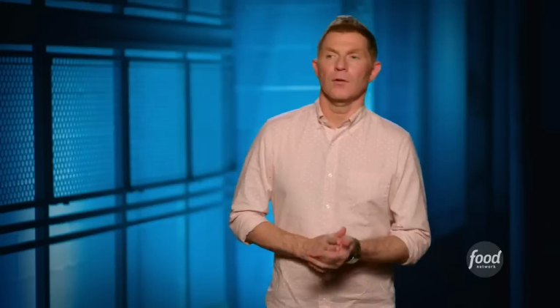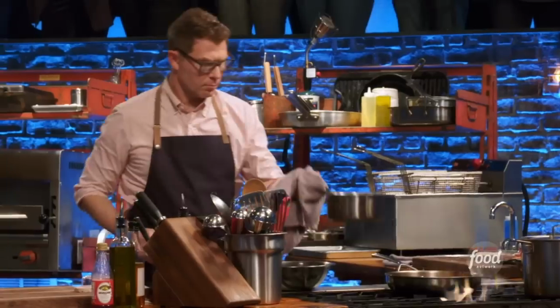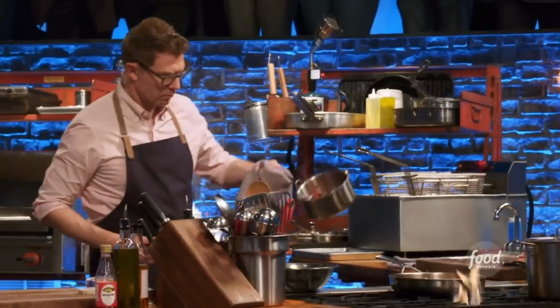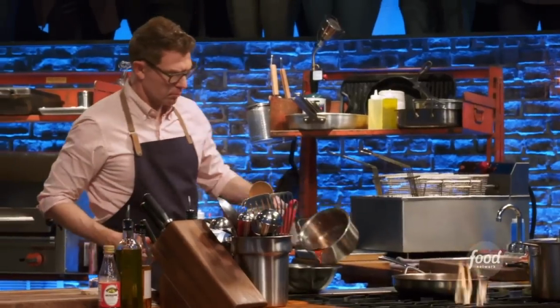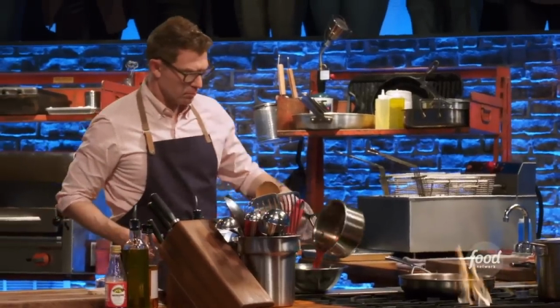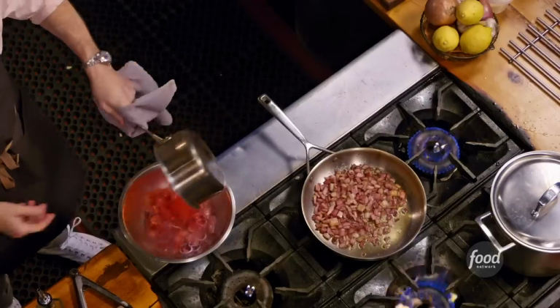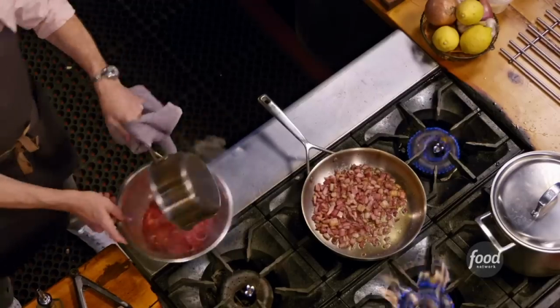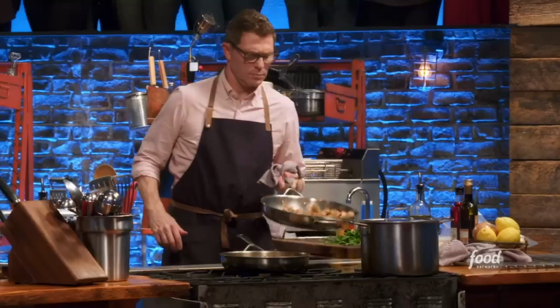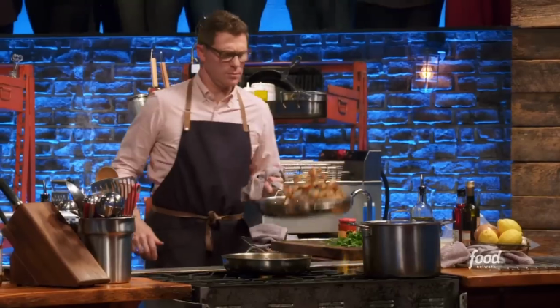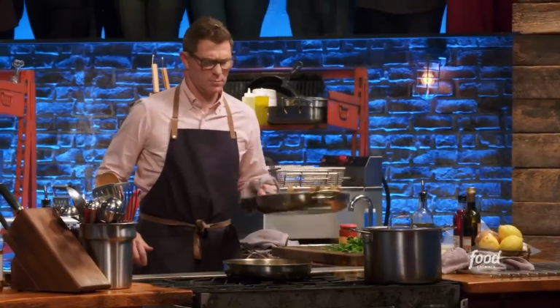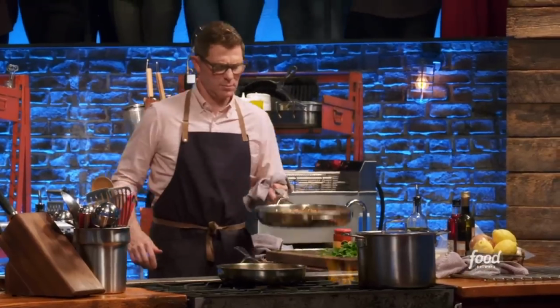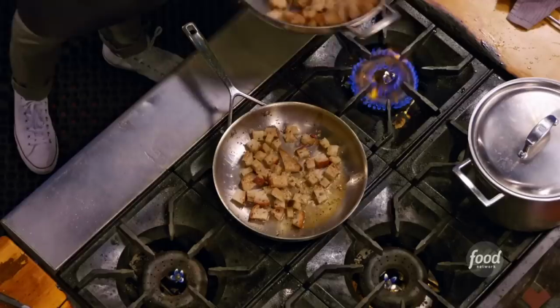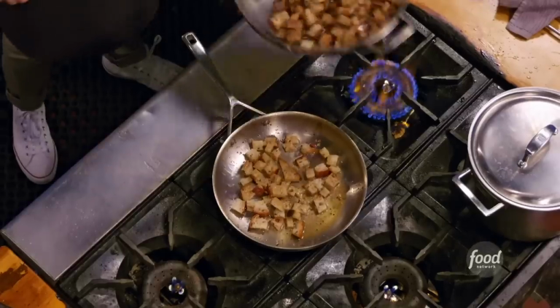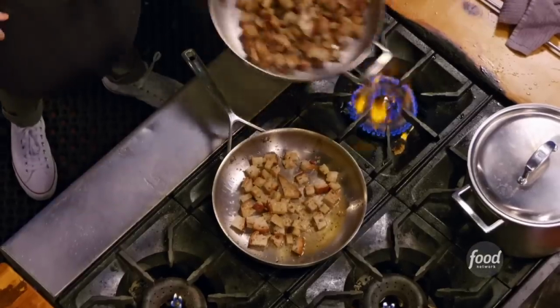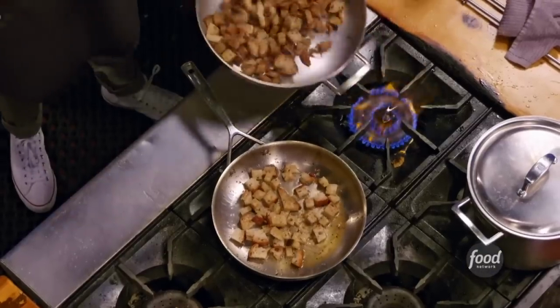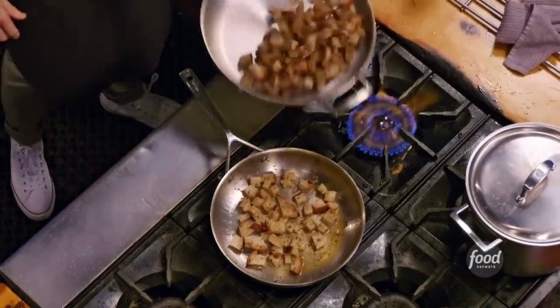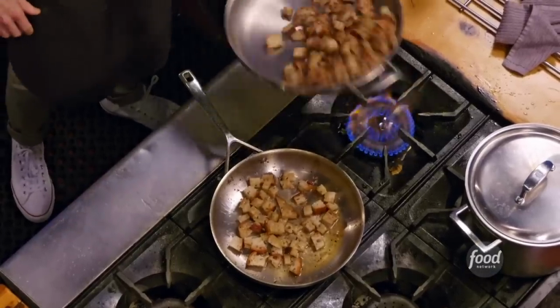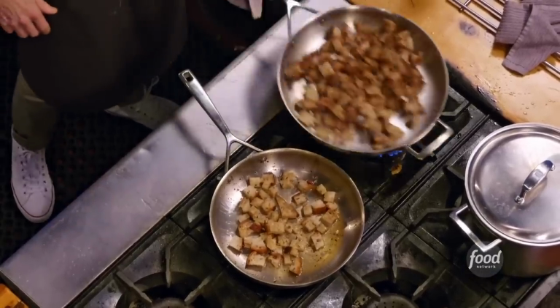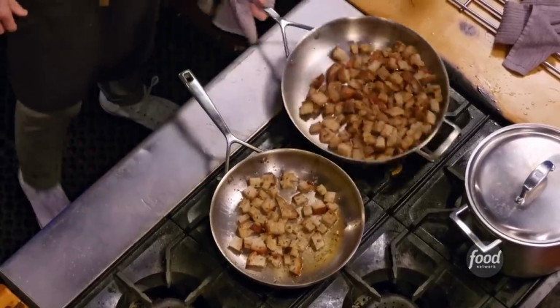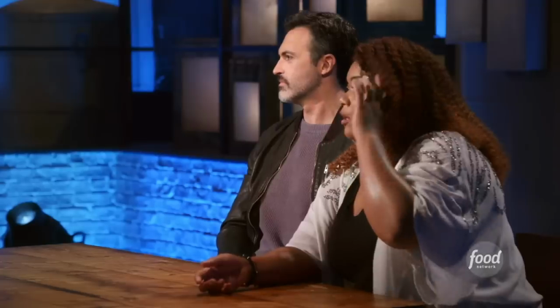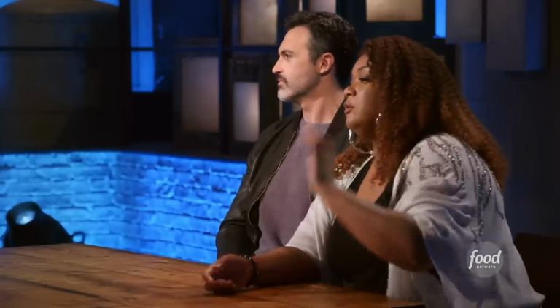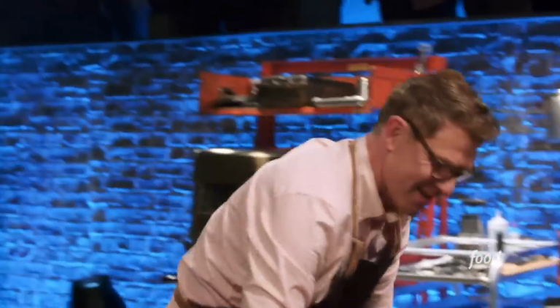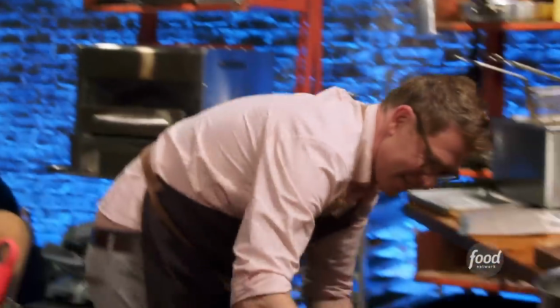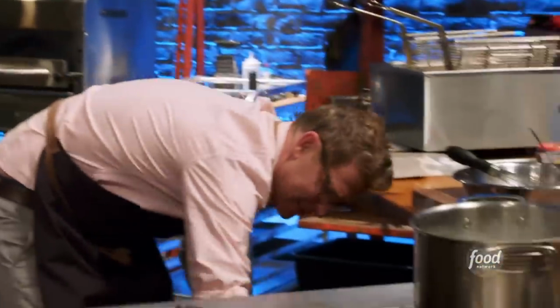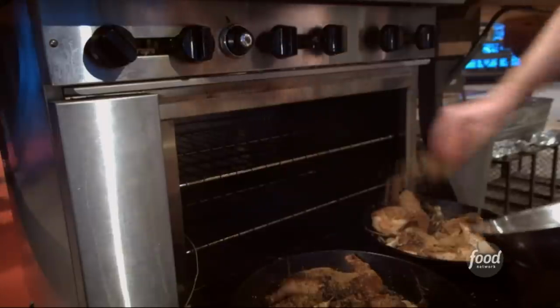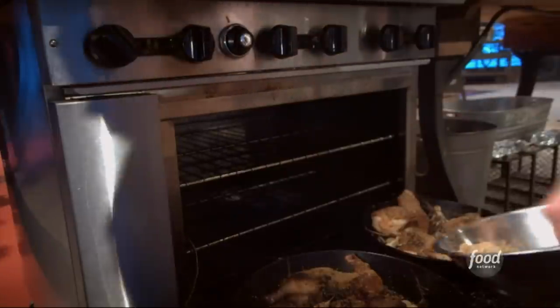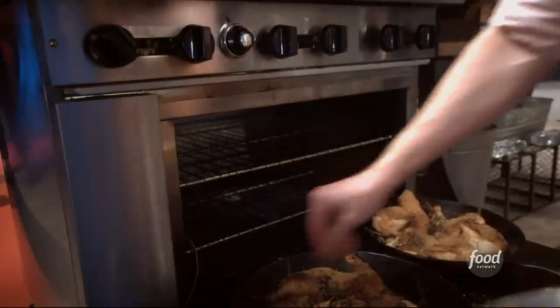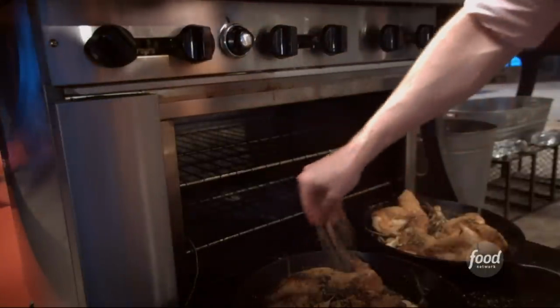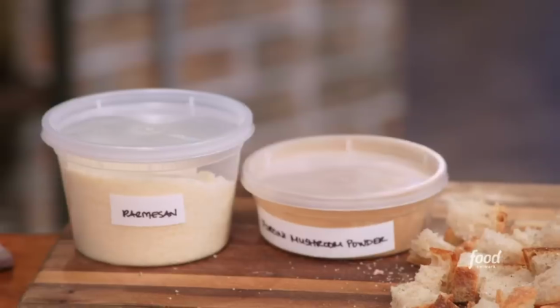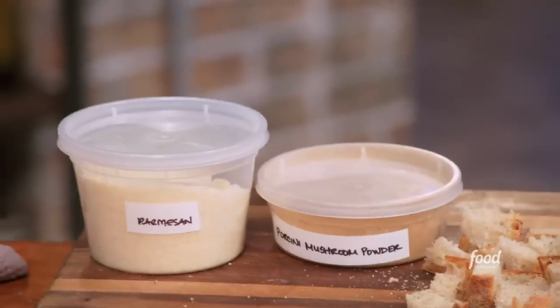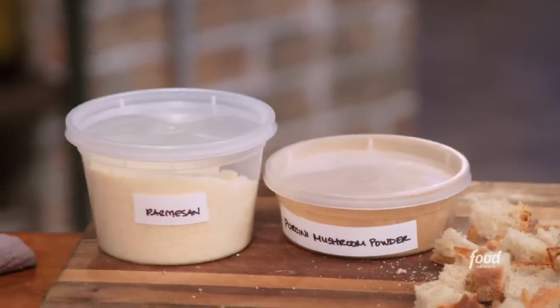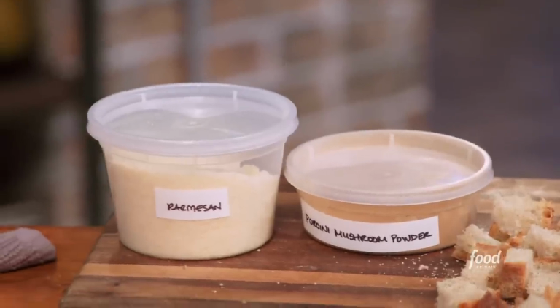I'm gonna pickle some shallots with some grenadine and some vinegar. I'm cooking the sourdough in the pancetta fat and the chicken fat. I'm also making a crust that goes on top of the chicken — it's ground porcini powder and some Parmigiano-Reggiano.